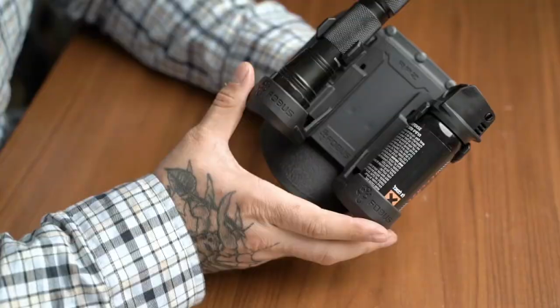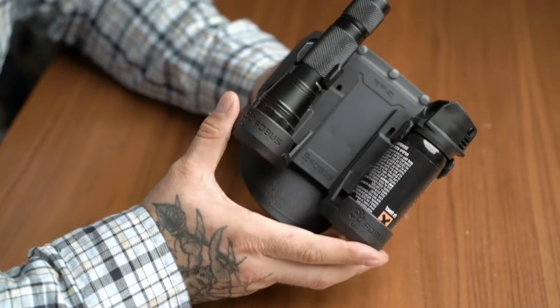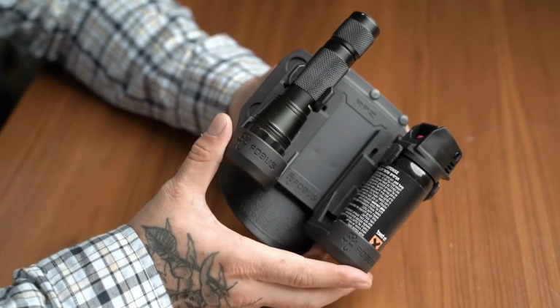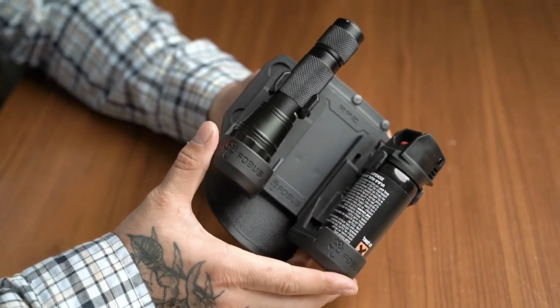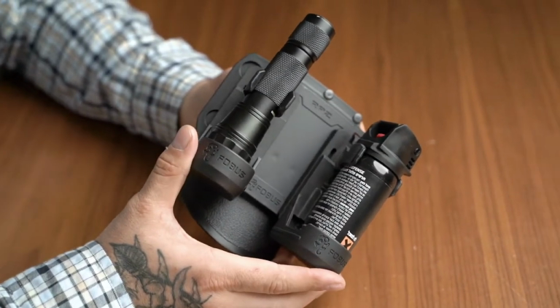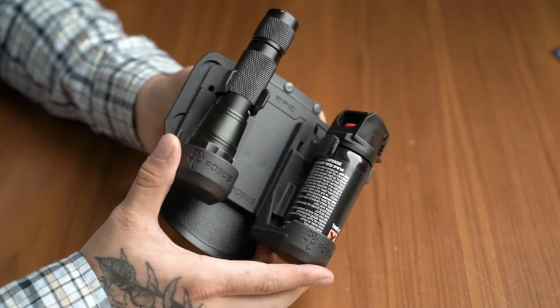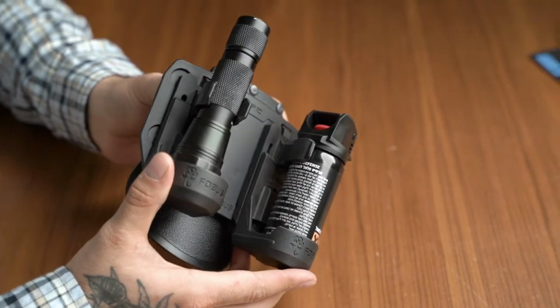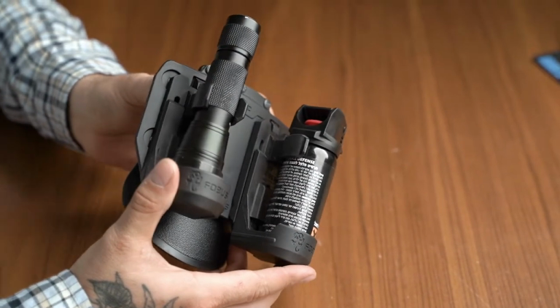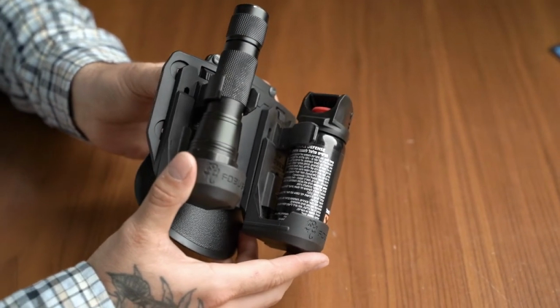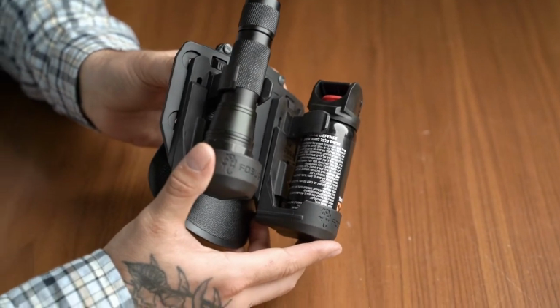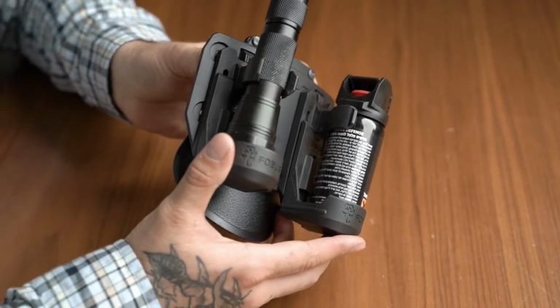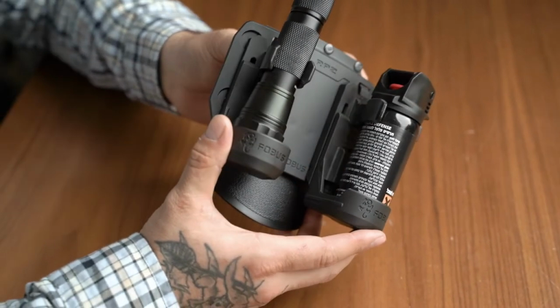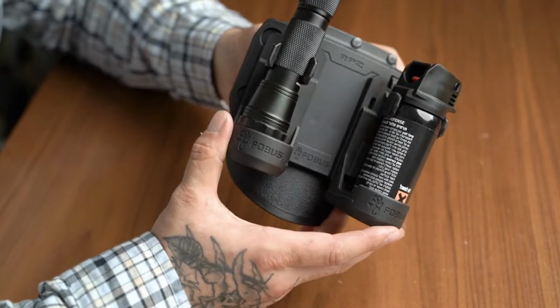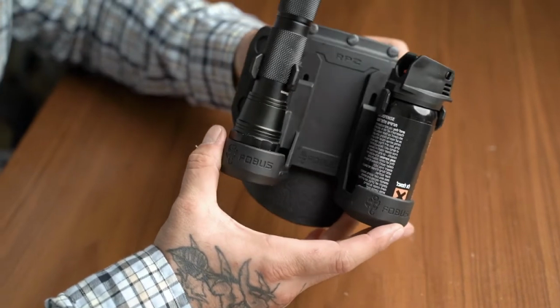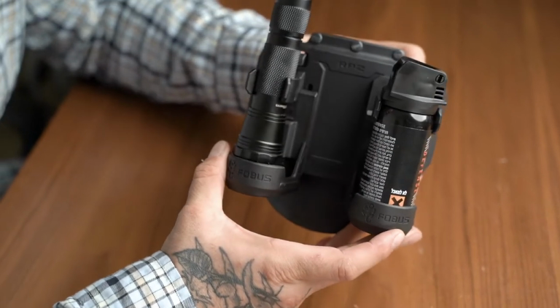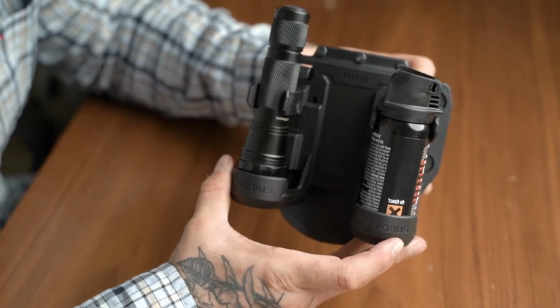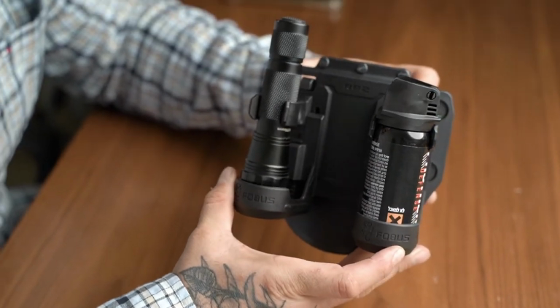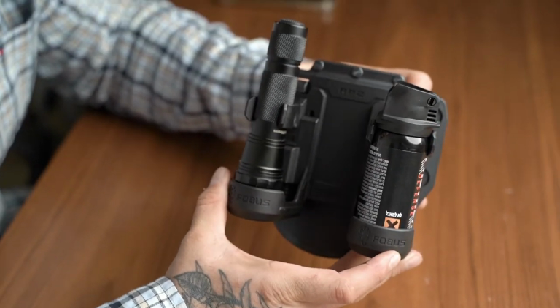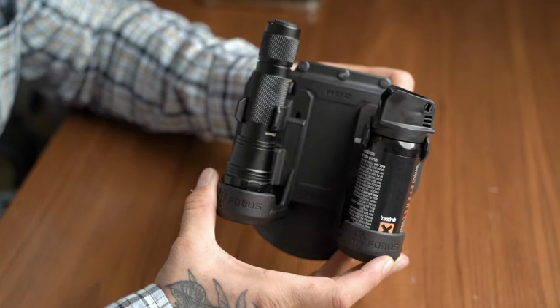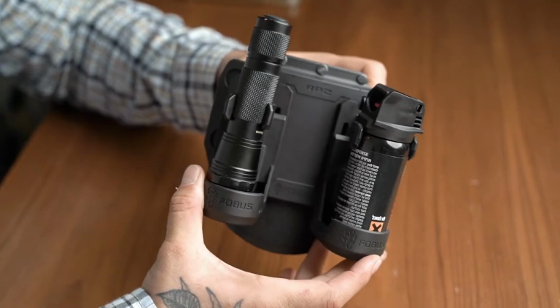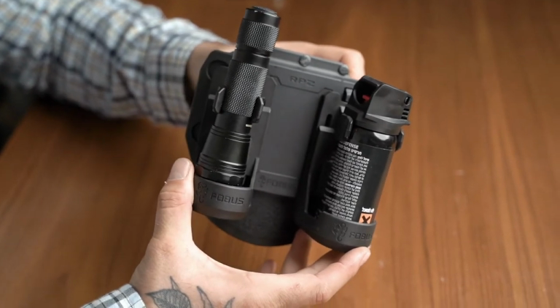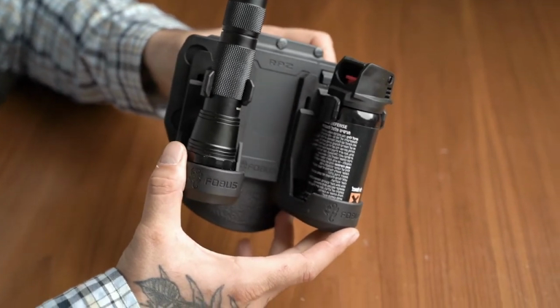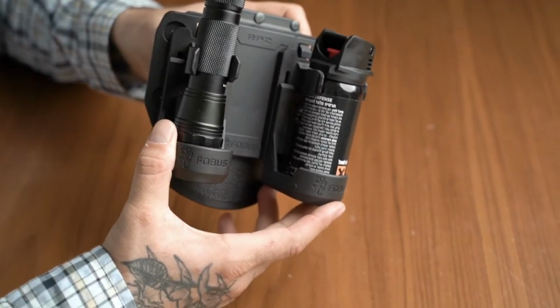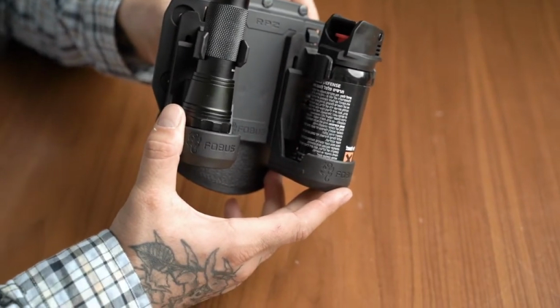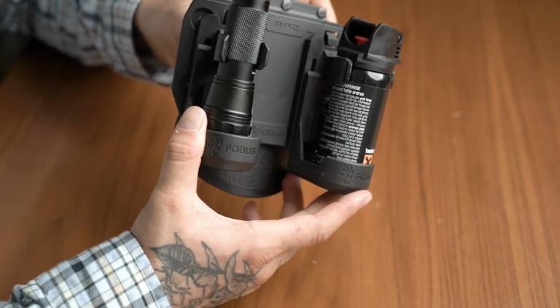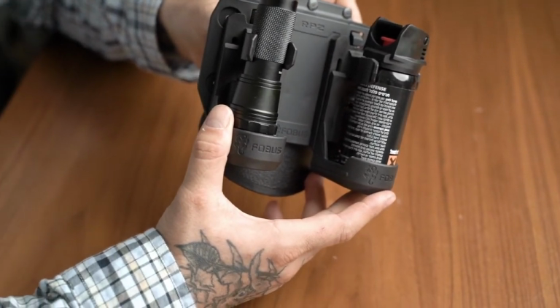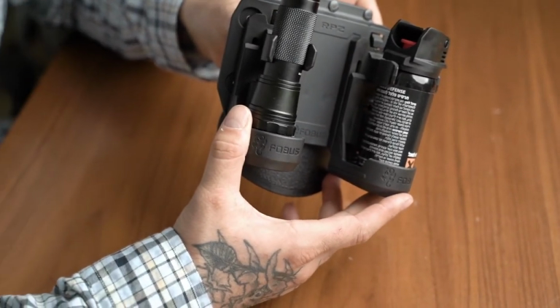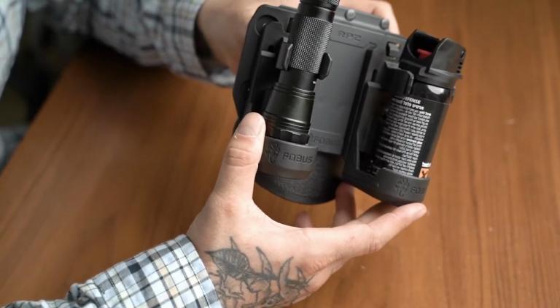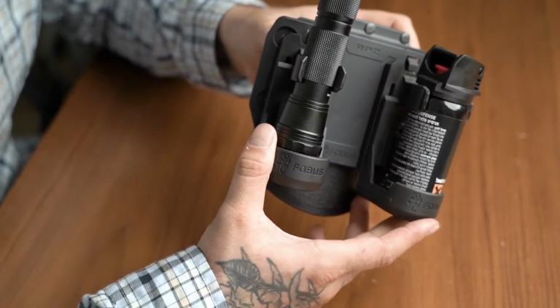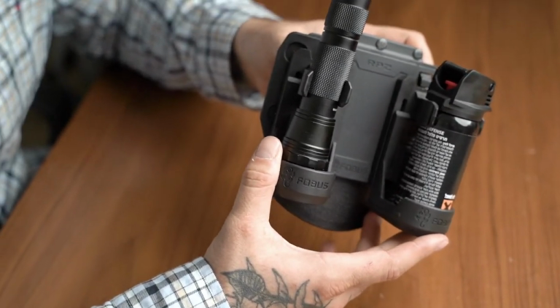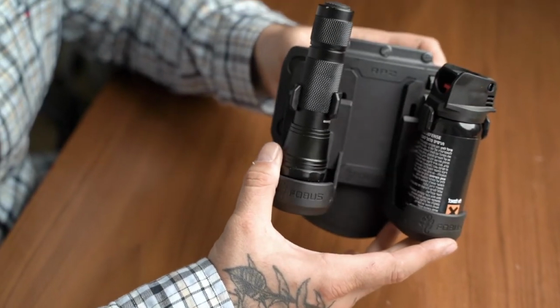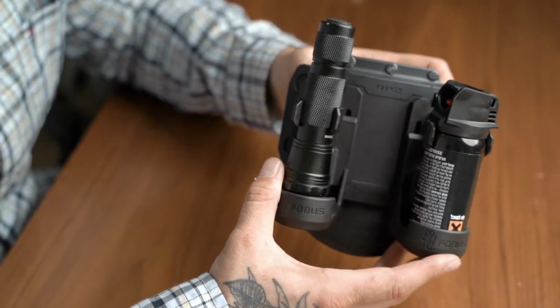Phobos — not just mag pouches and holsters. At Phobos we offer a large variety of accessories for carrying other important items for your everyday carry.